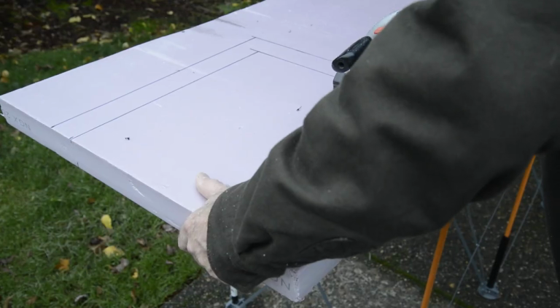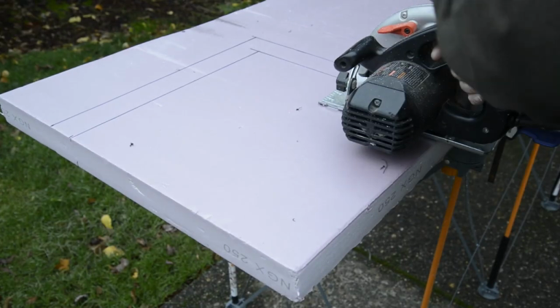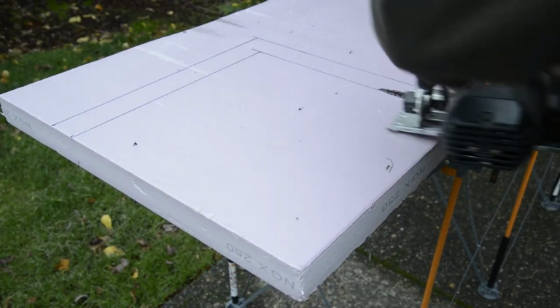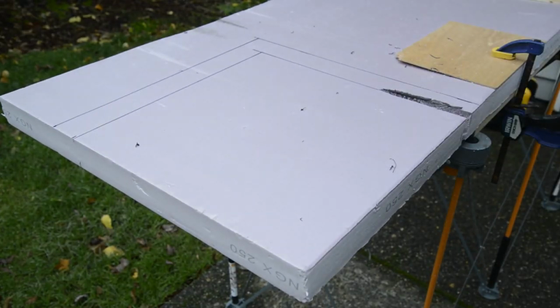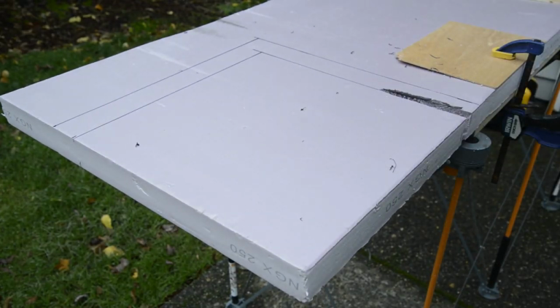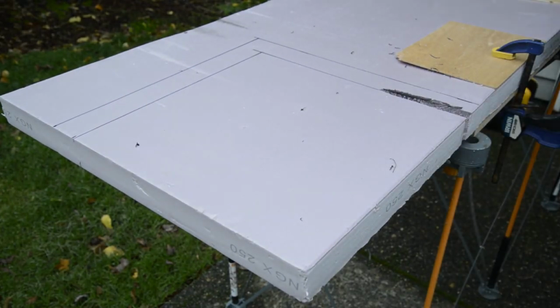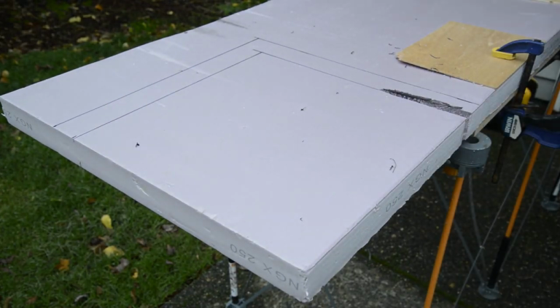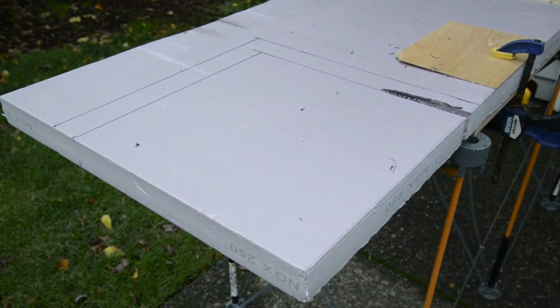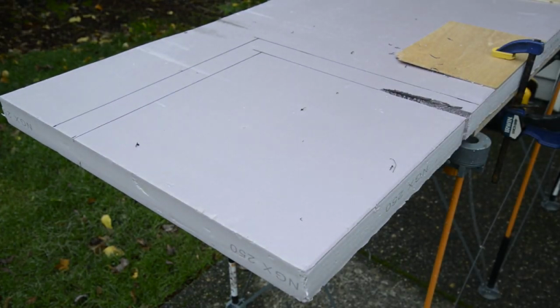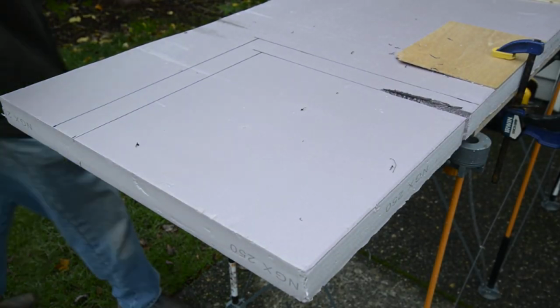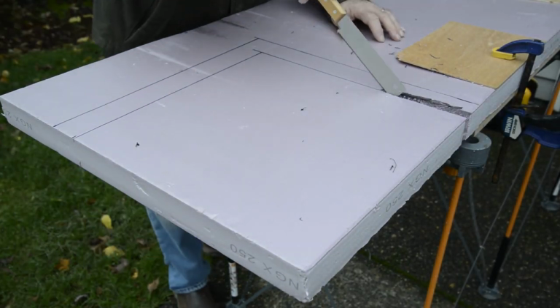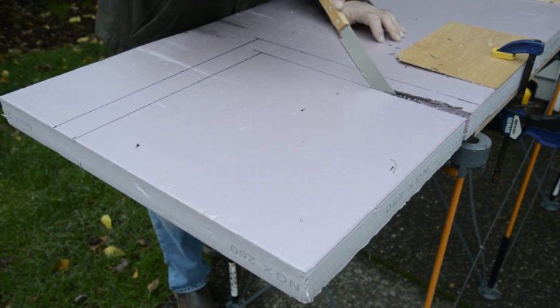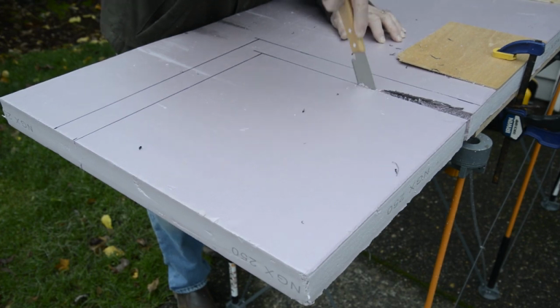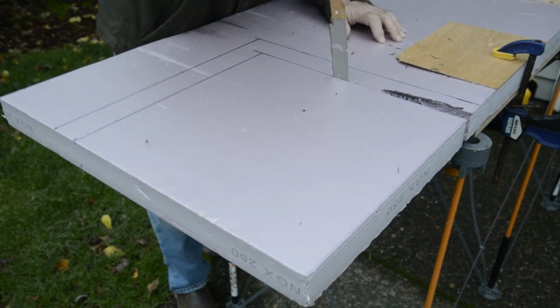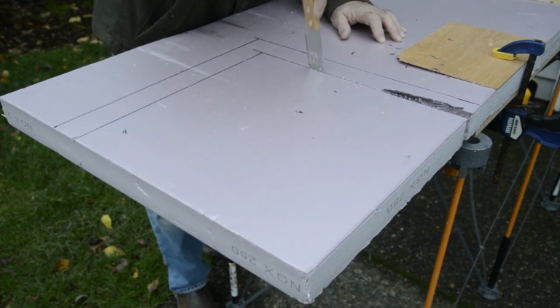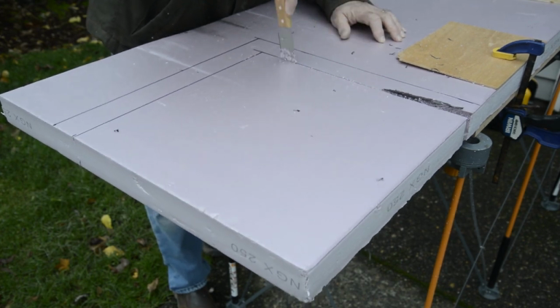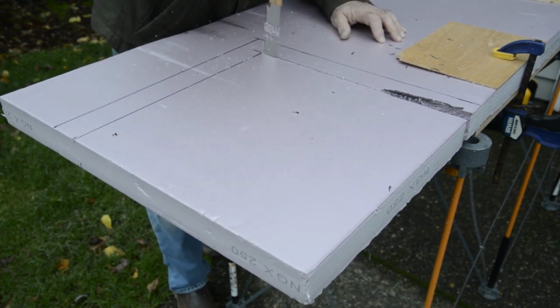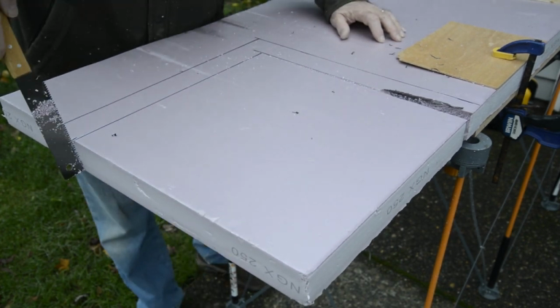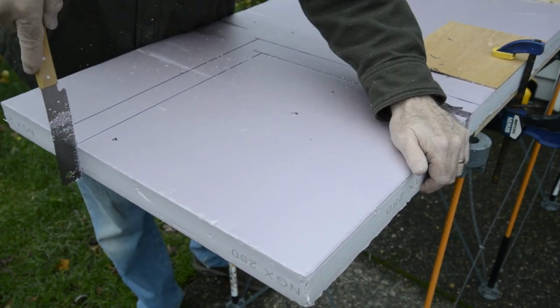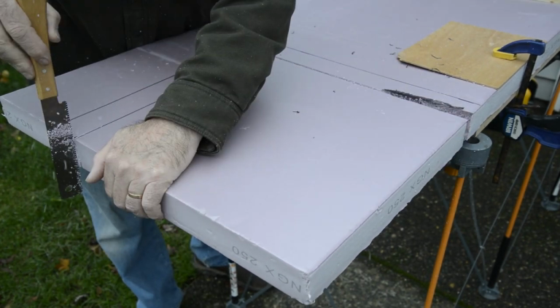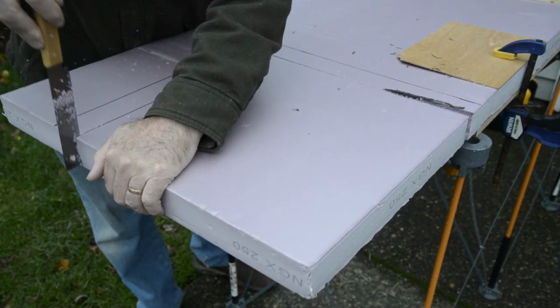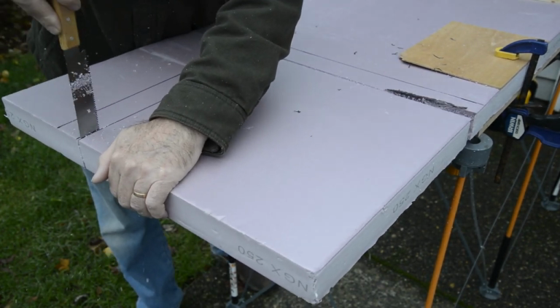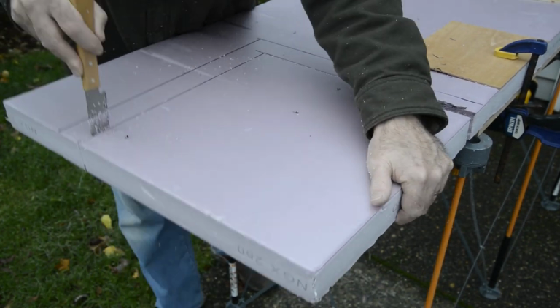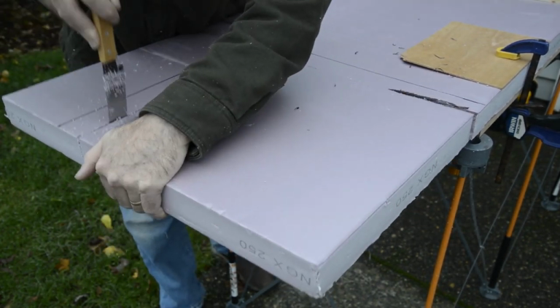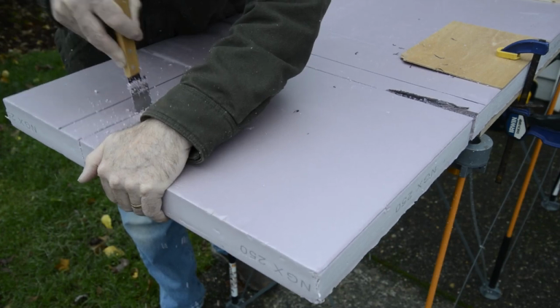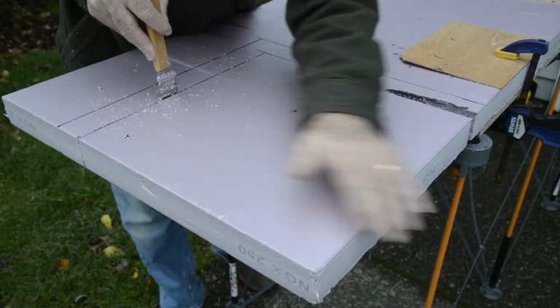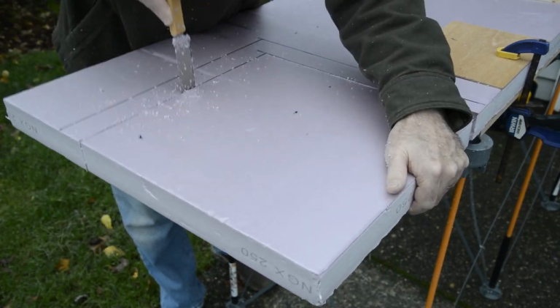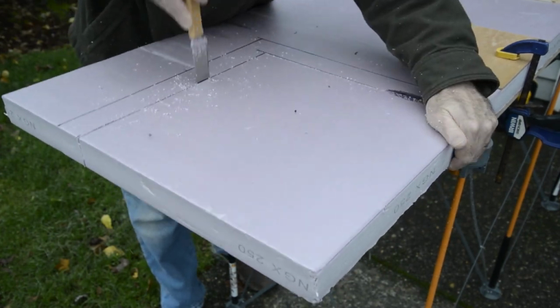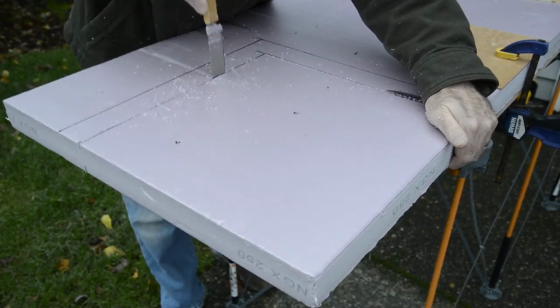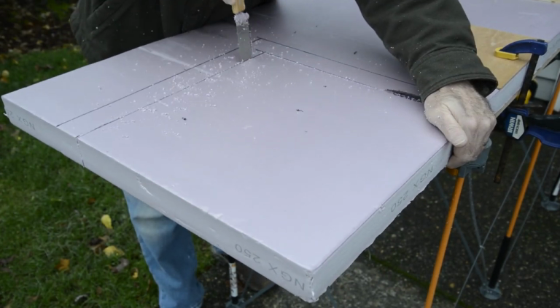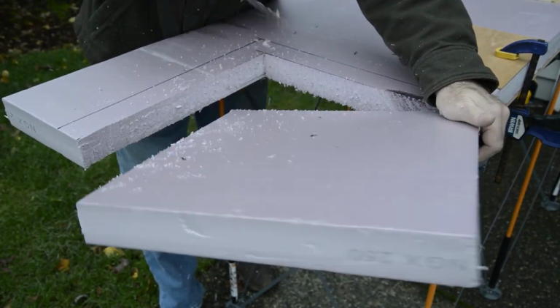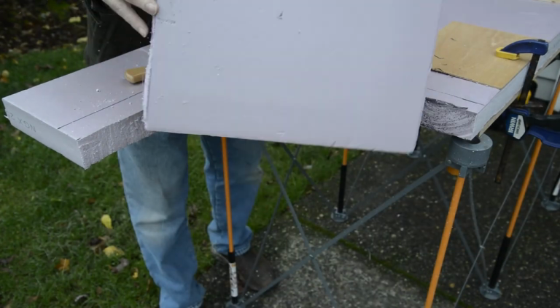I started by cutting a 16 by 16 inch piece of 2 inch pink foam. I had some trouble cutting it with my circular saw as it started to melt the foam and jam, so I switched to a hand saw to complete the cuts.